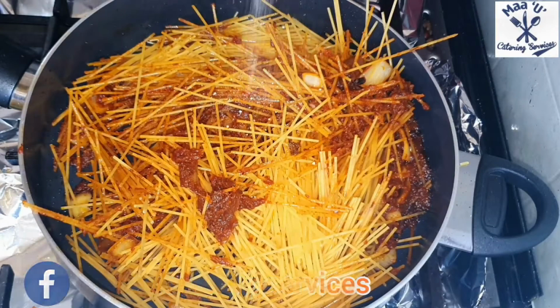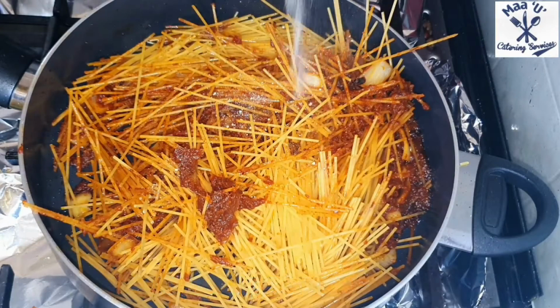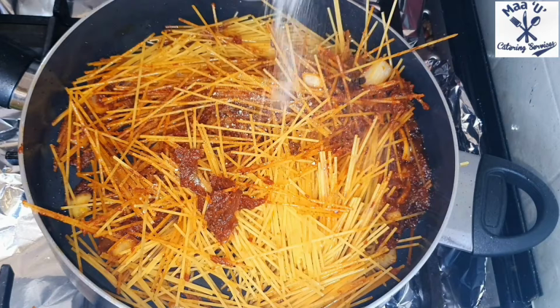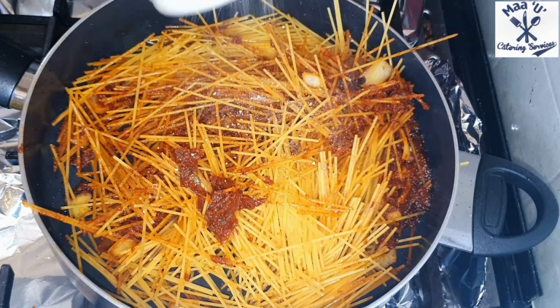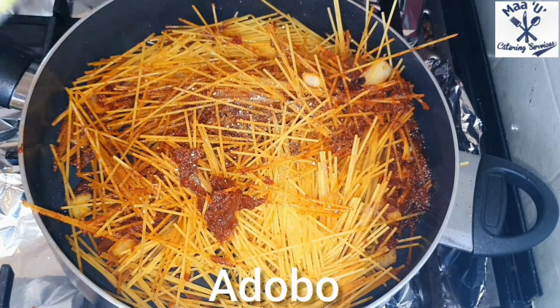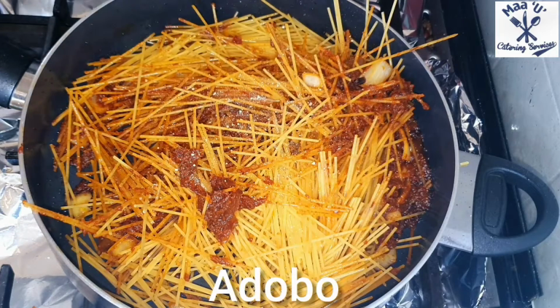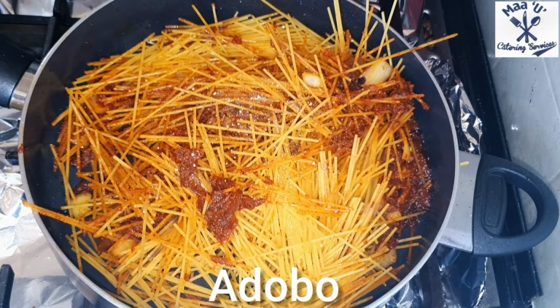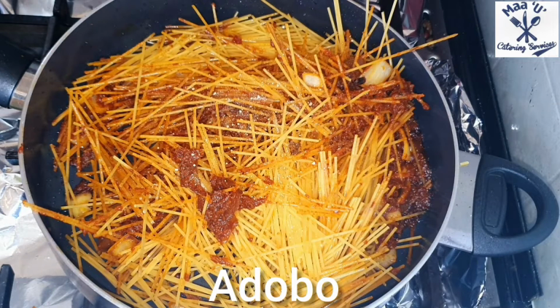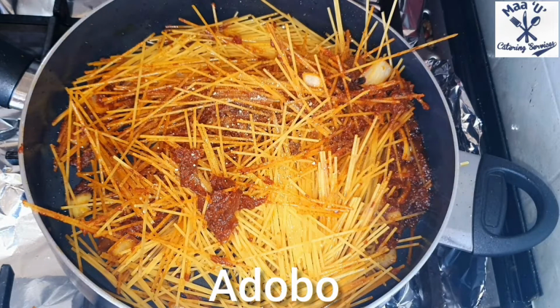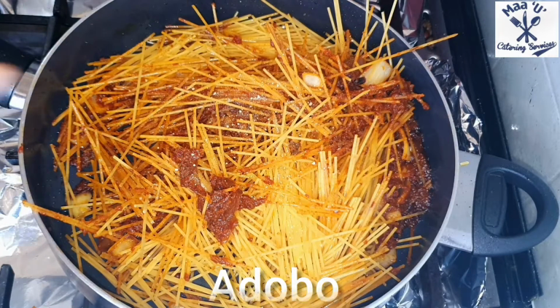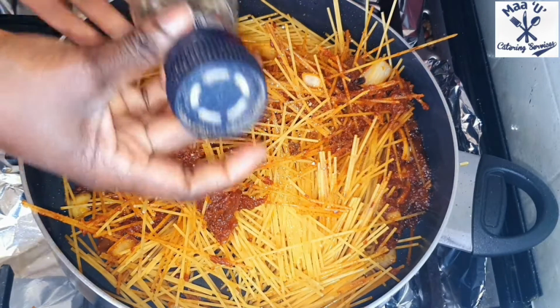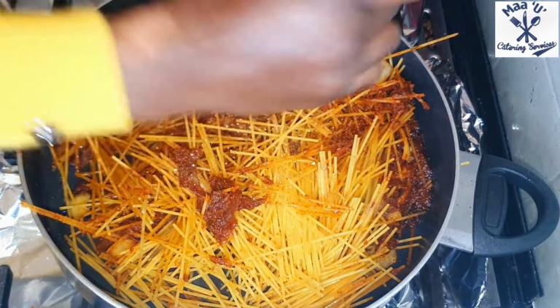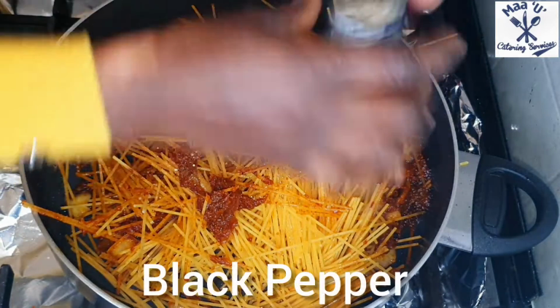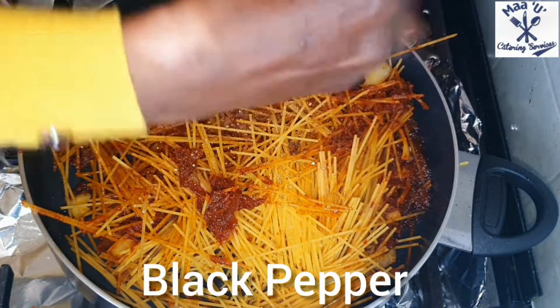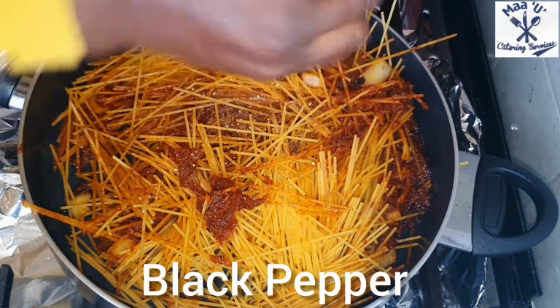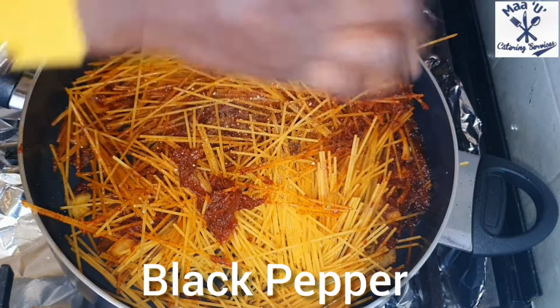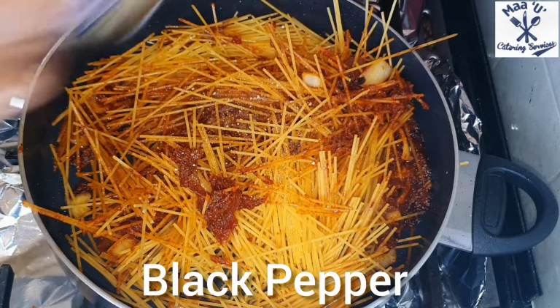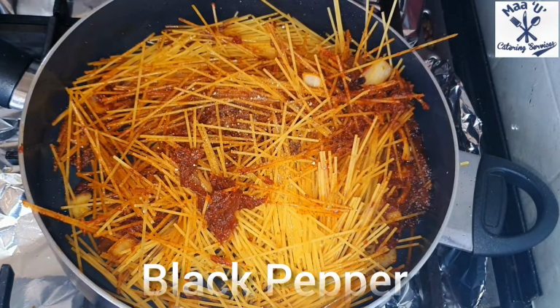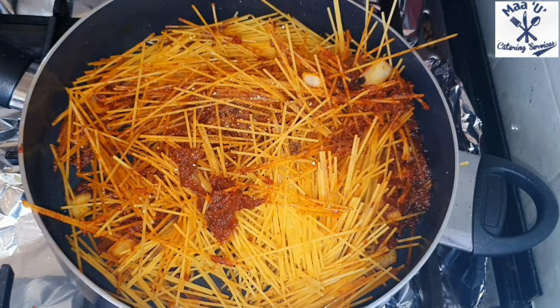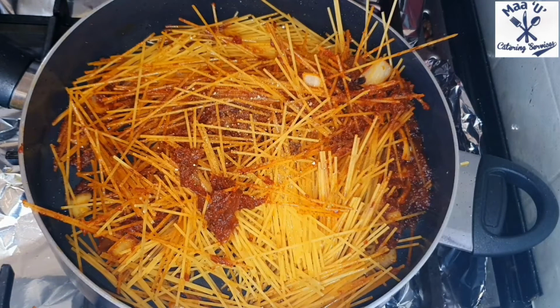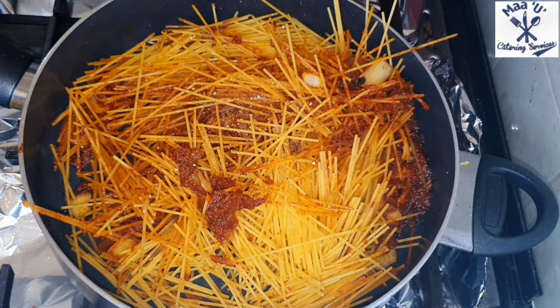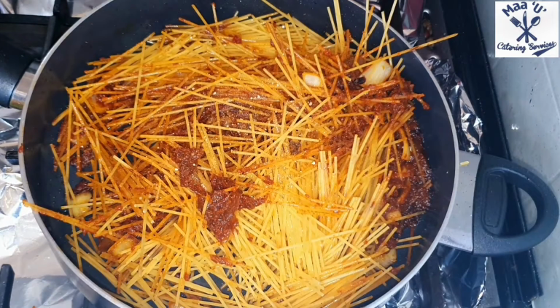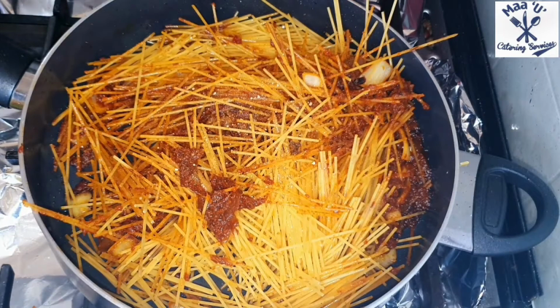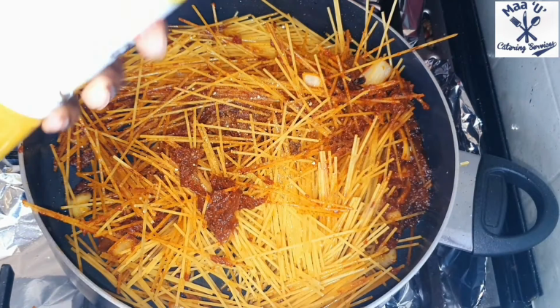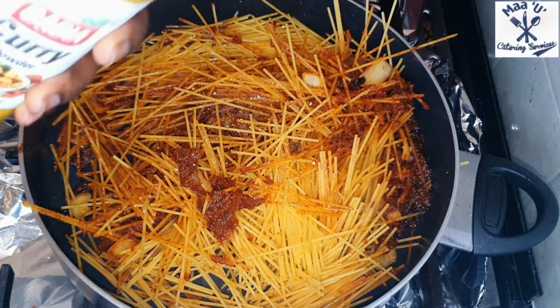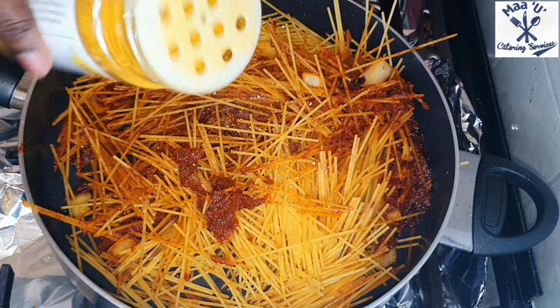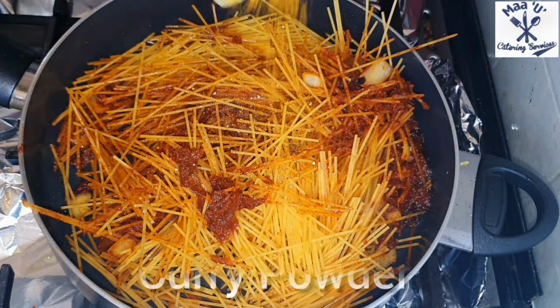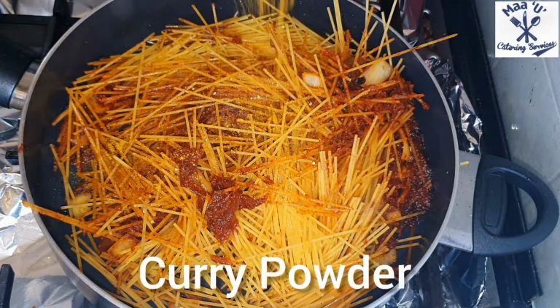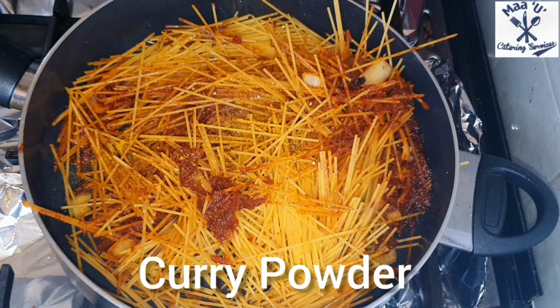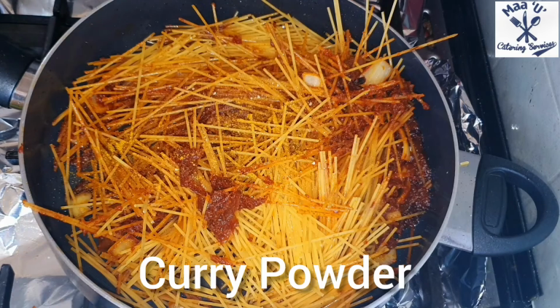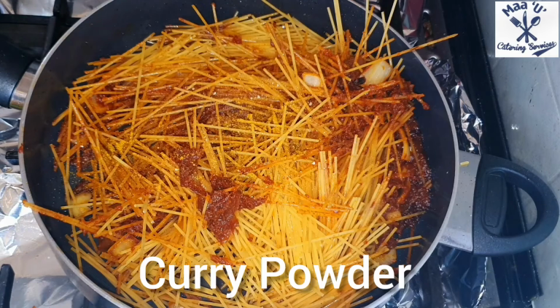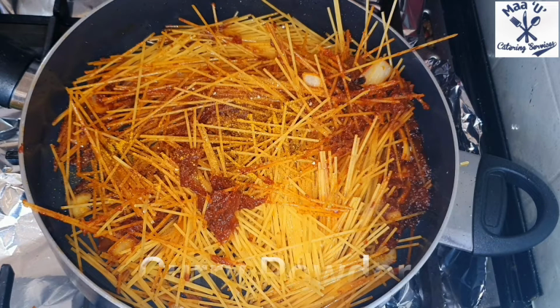Add a little bit of adobo and black pepper because I want it more spicy. Then I add my curry powder.